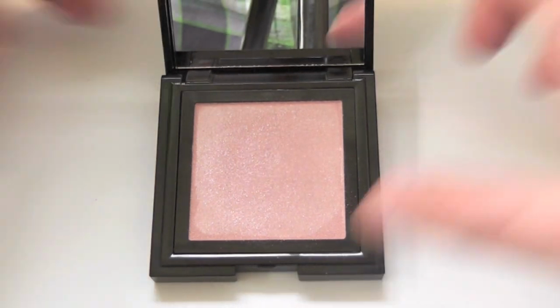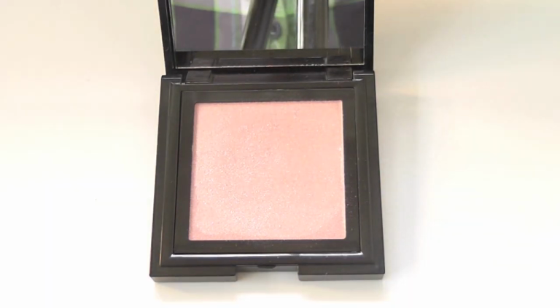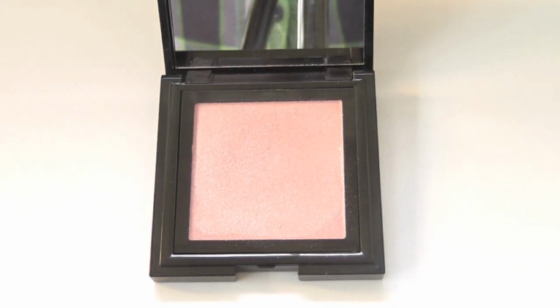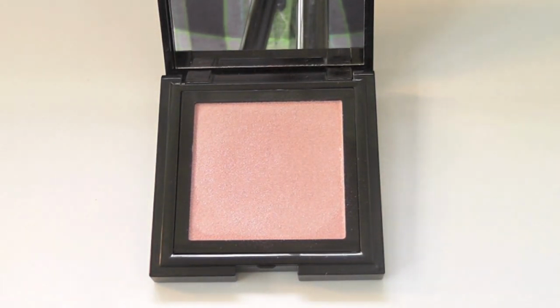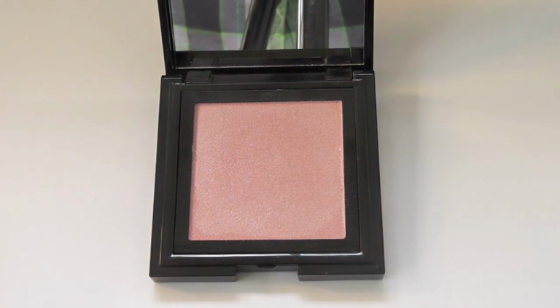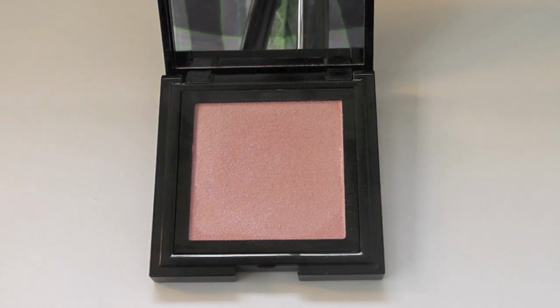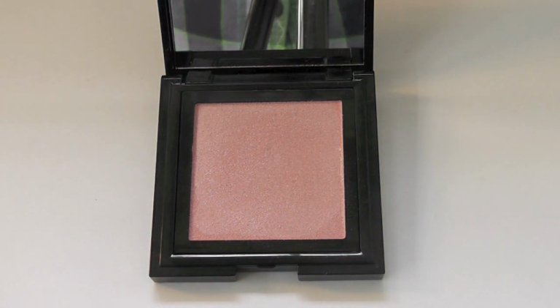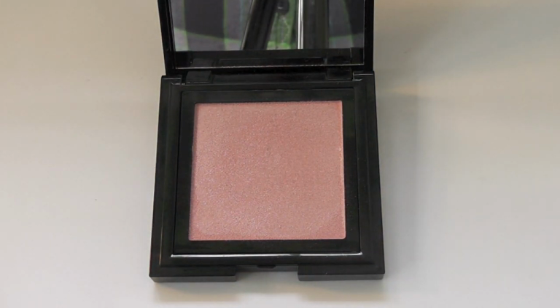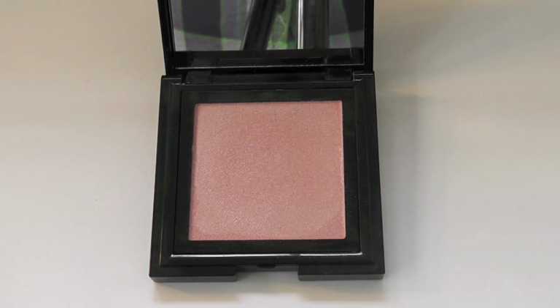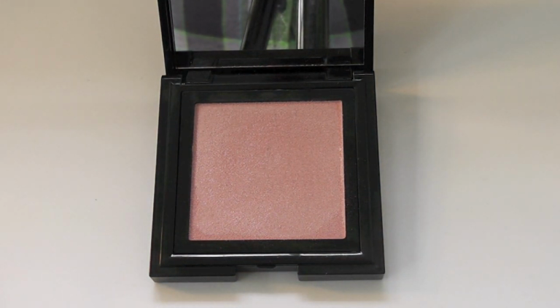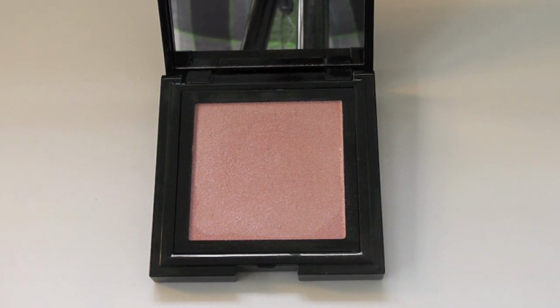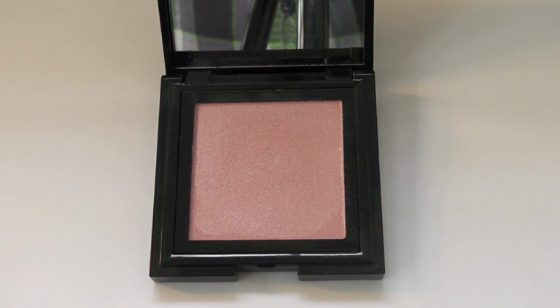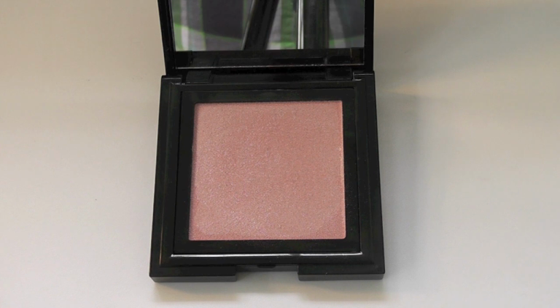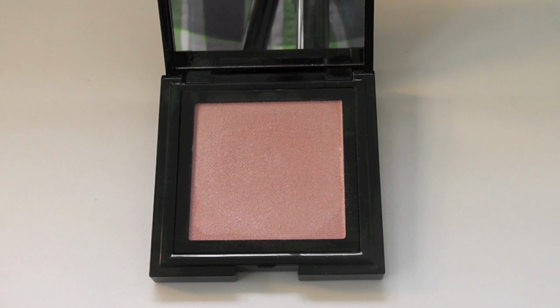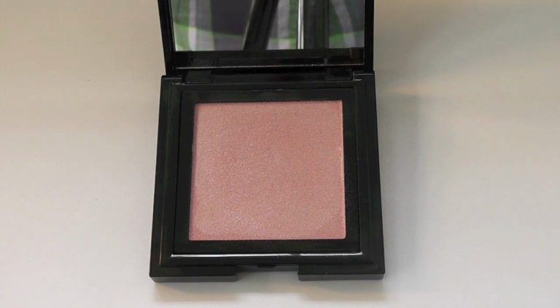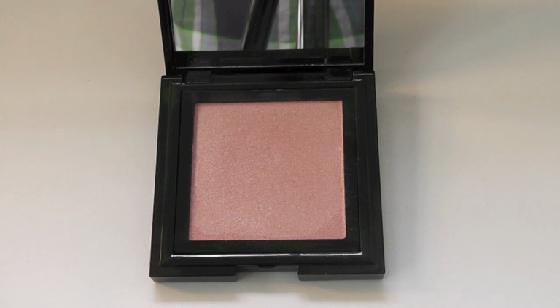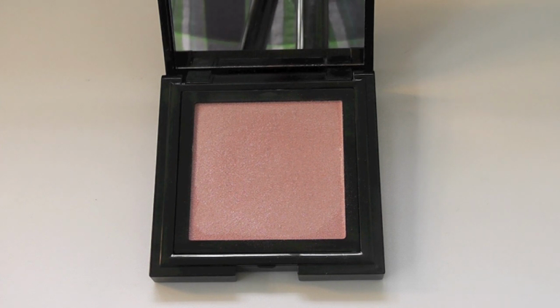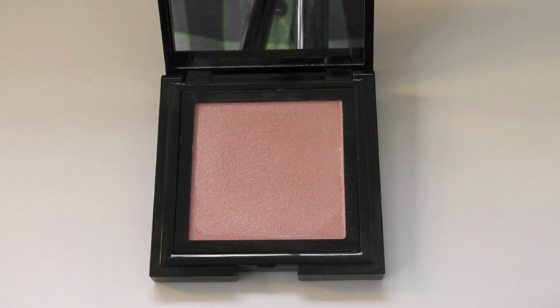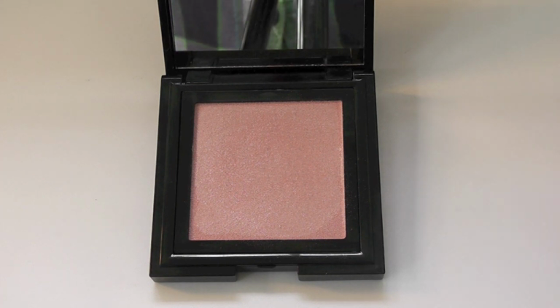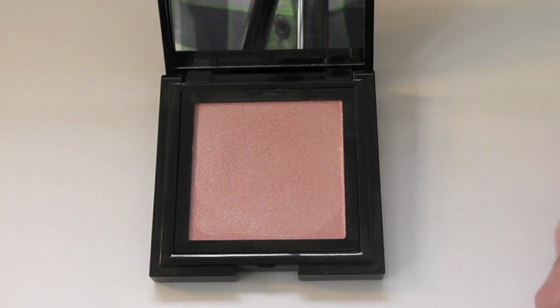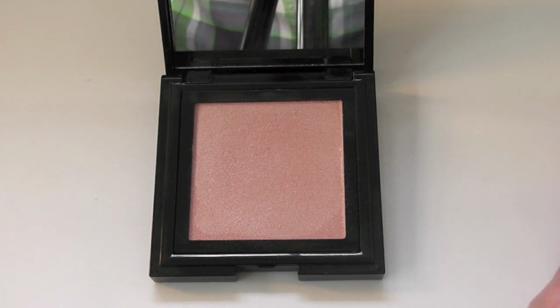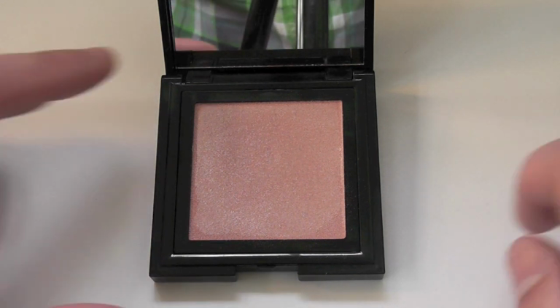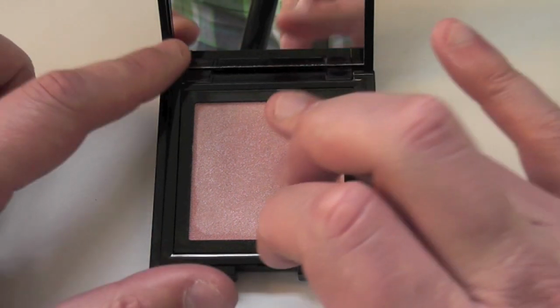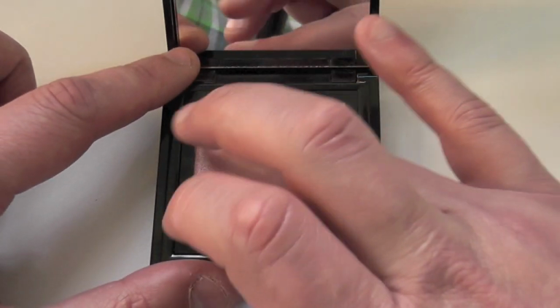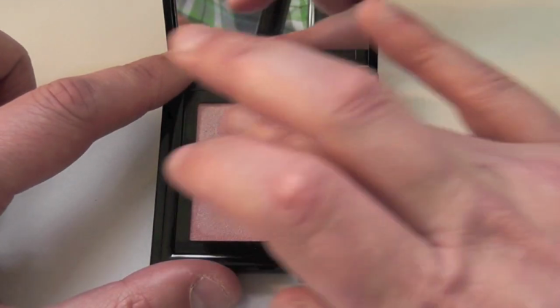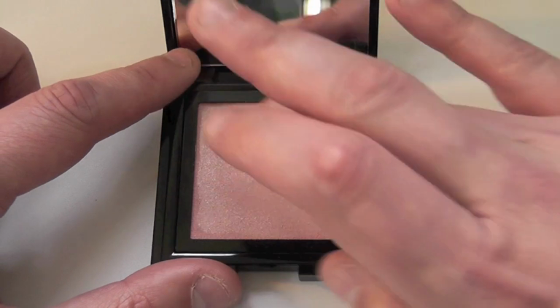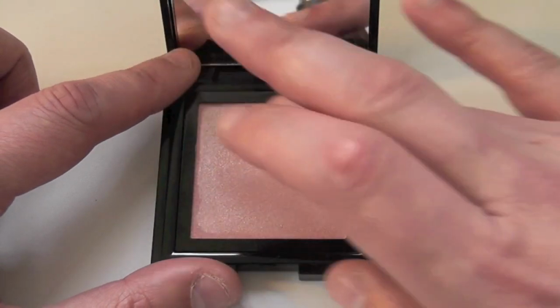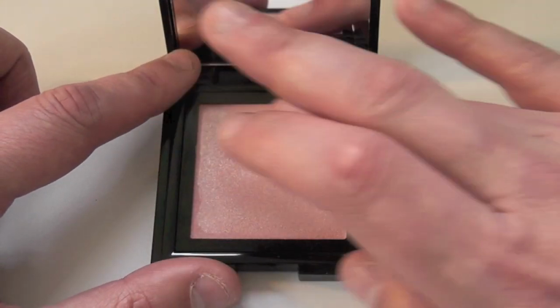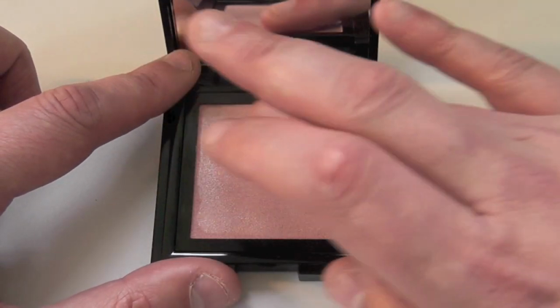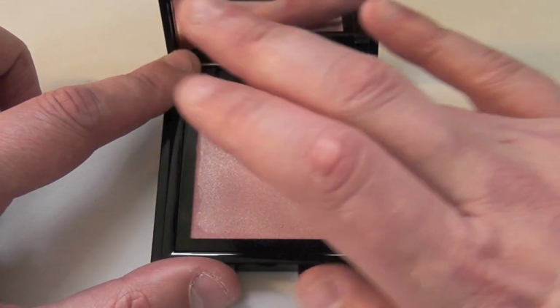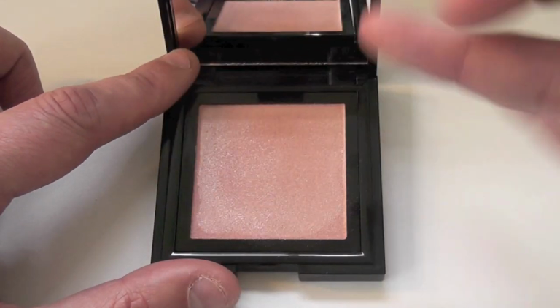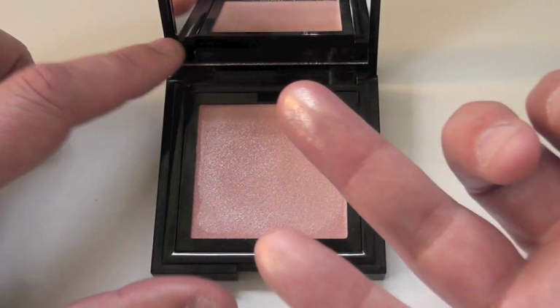Opened up, it is a pink, shimmery, beautiful mass of colour that actually feels slightly wet when you apply it with your finger. It feels slightly damp and it goes on like a jelly.